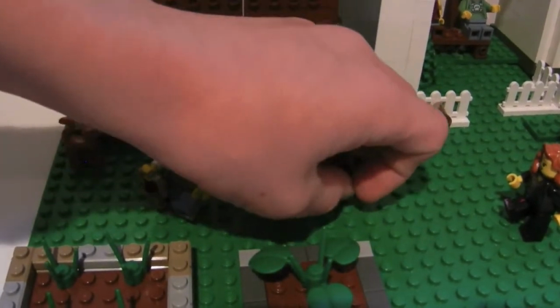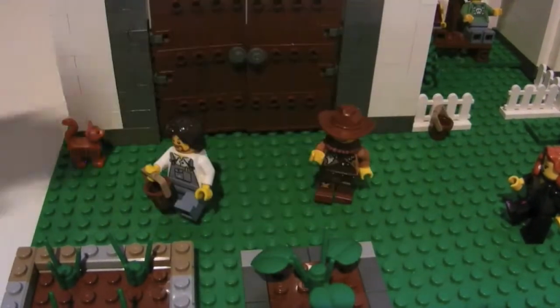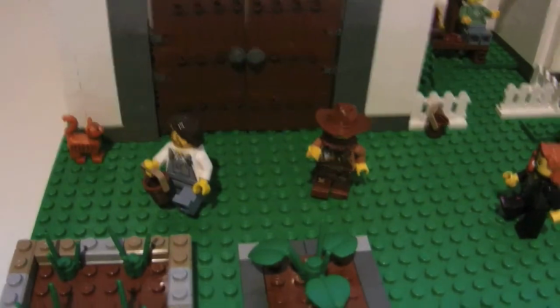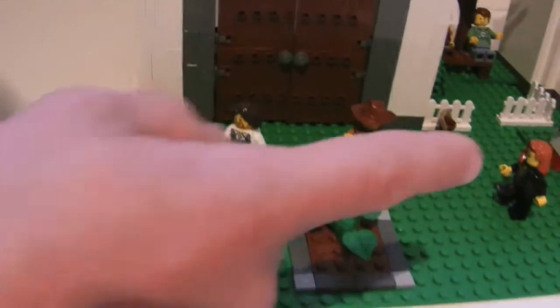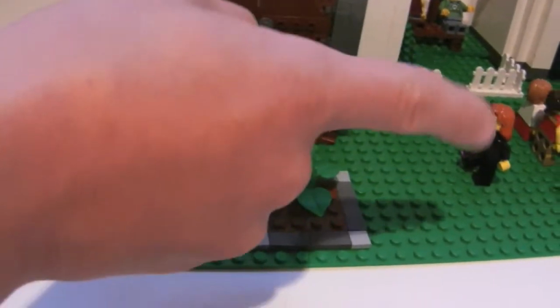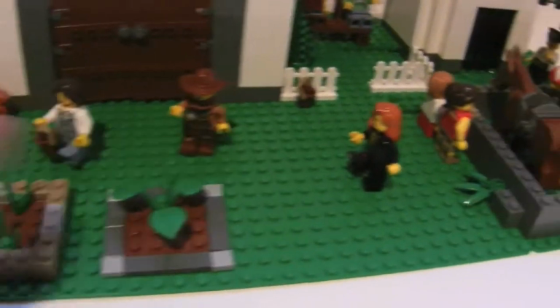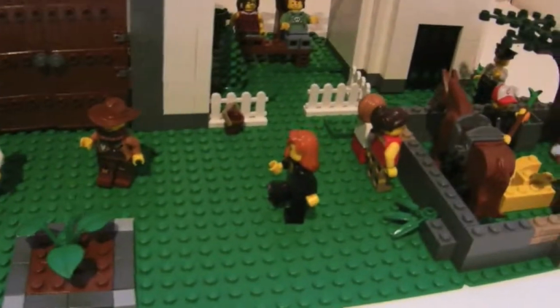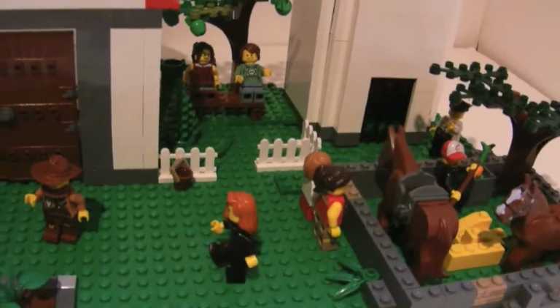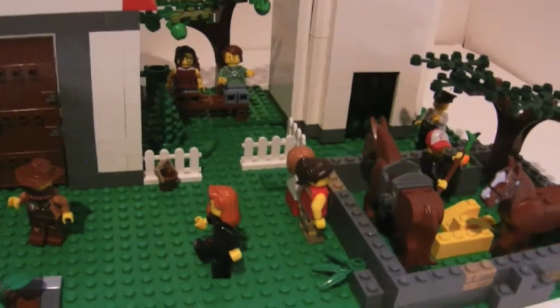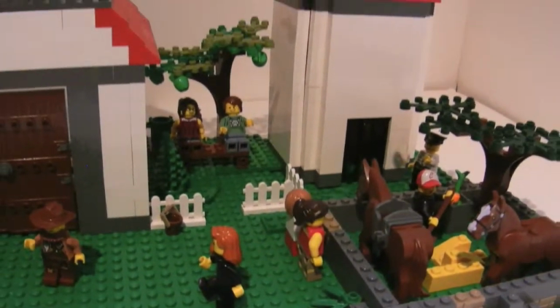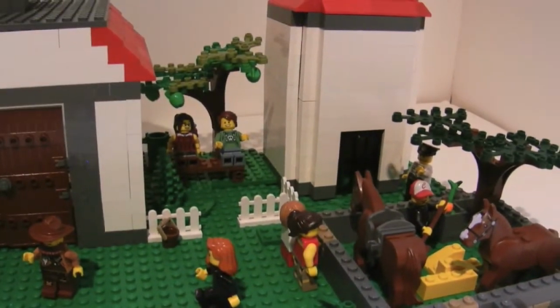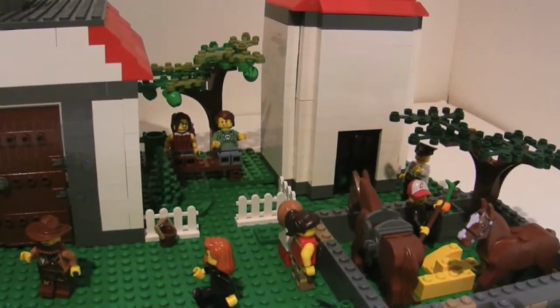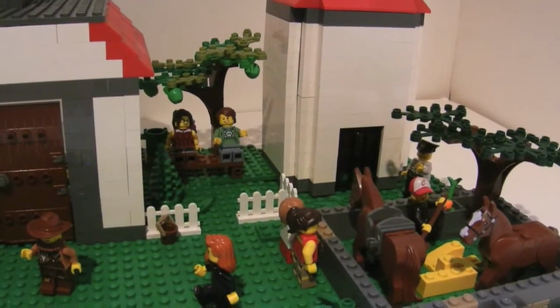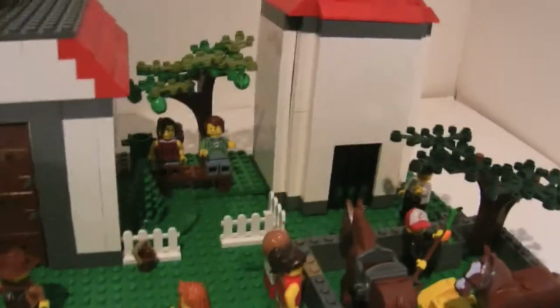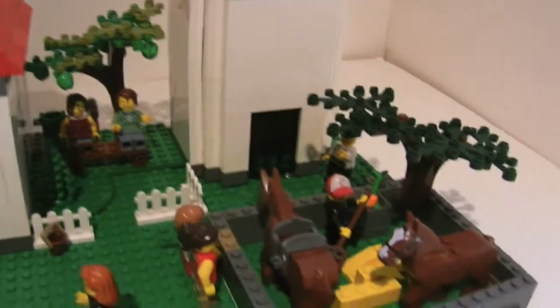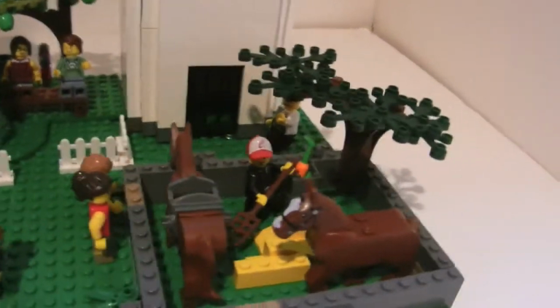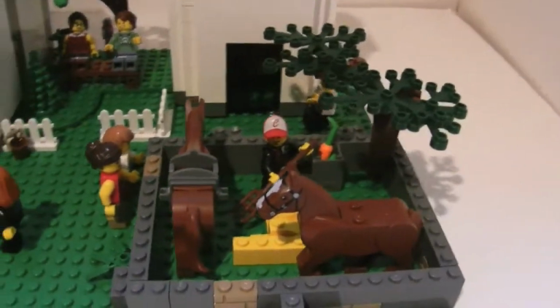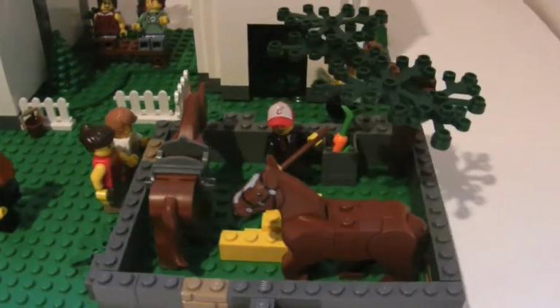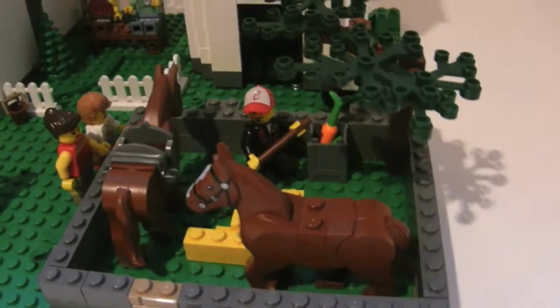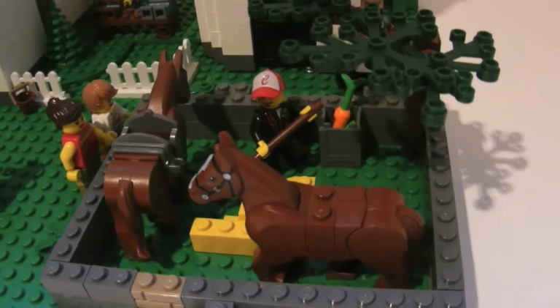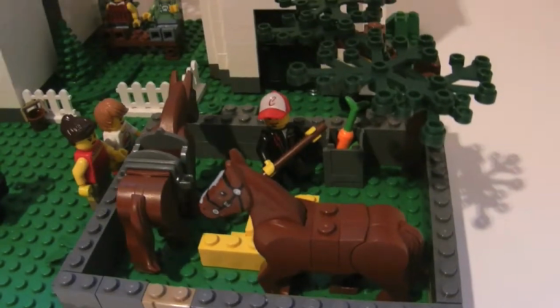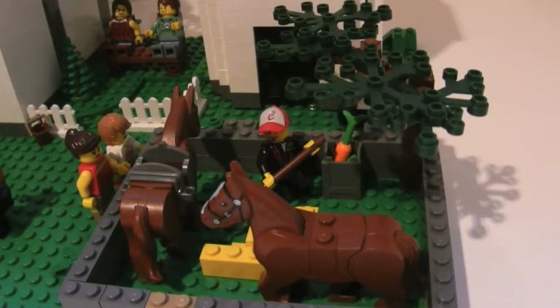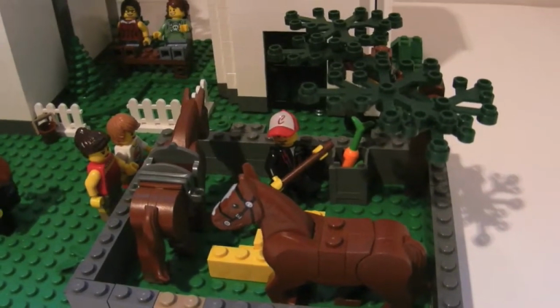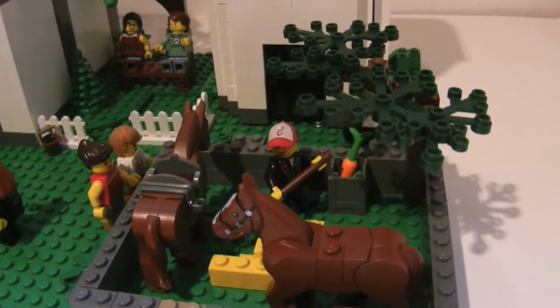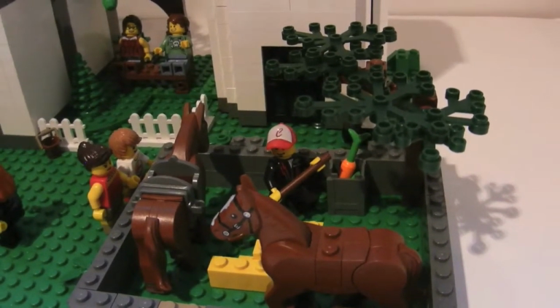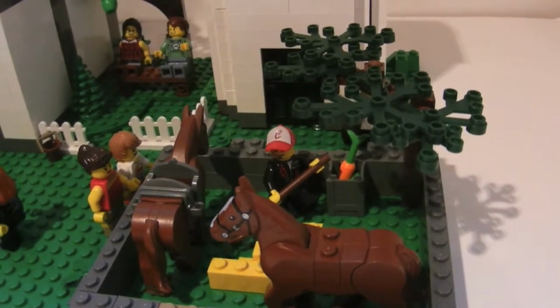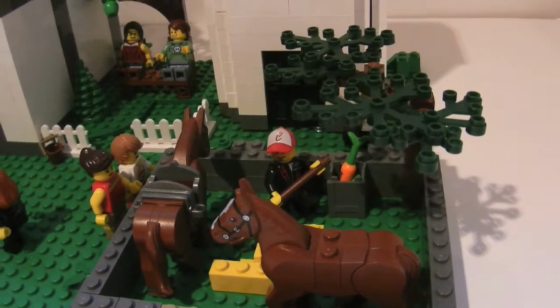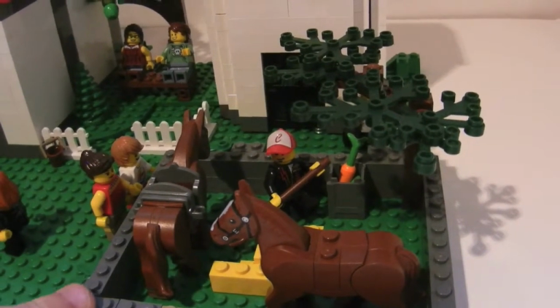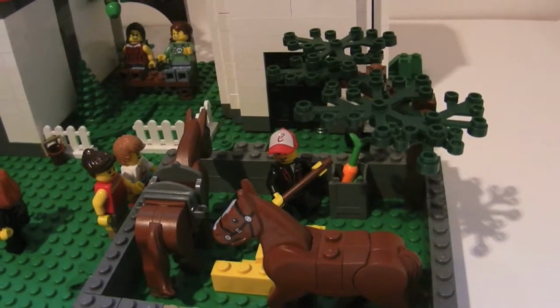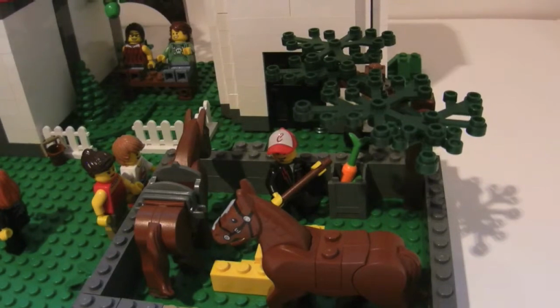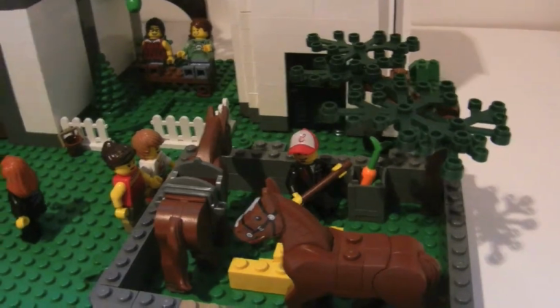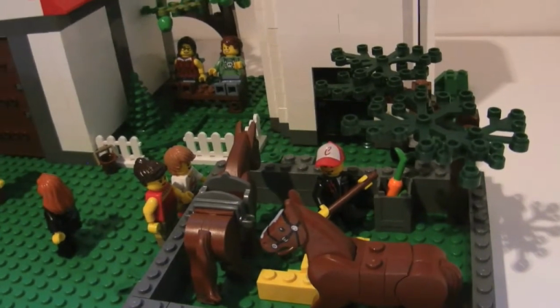There we go — people walking, and then a mother and a son looking at the horses. The guy in there fixing up the hay. It's like a stone wall around there. I like how that came out, it's pretty cool.